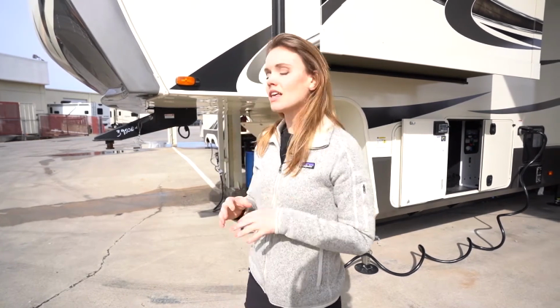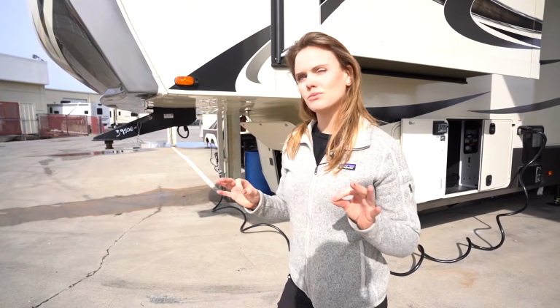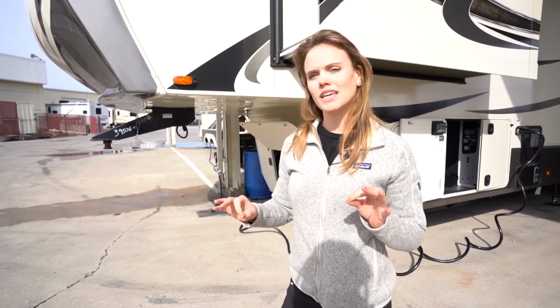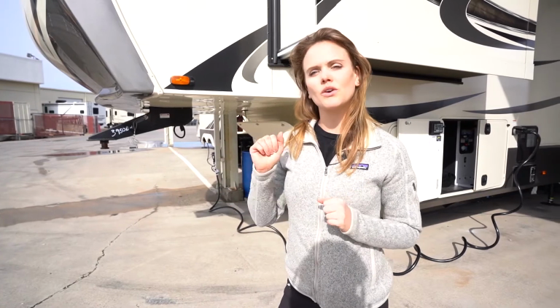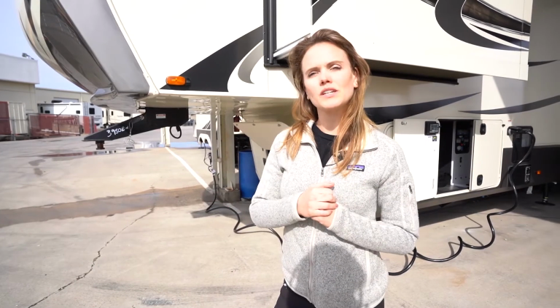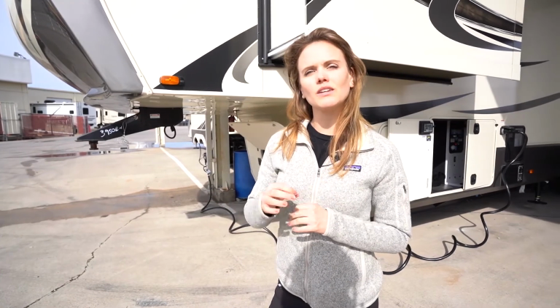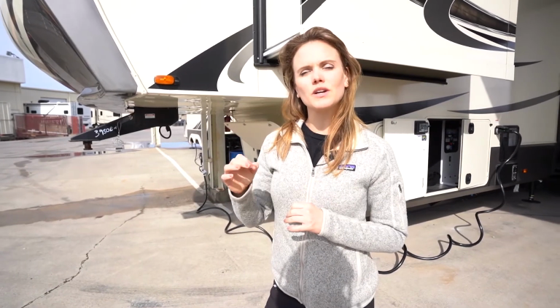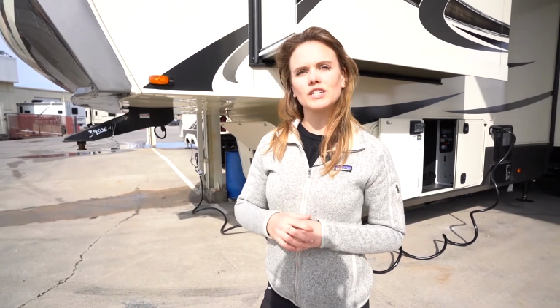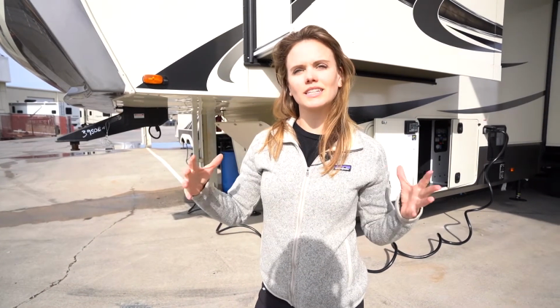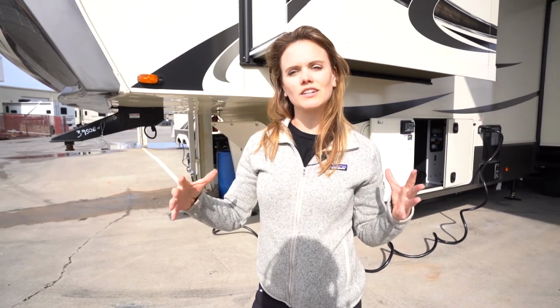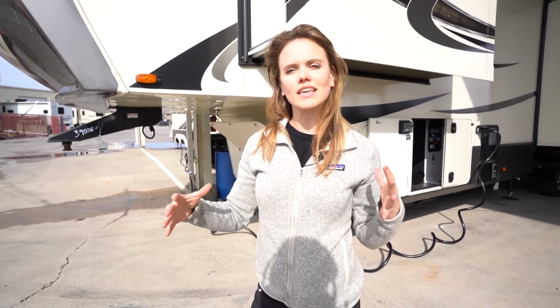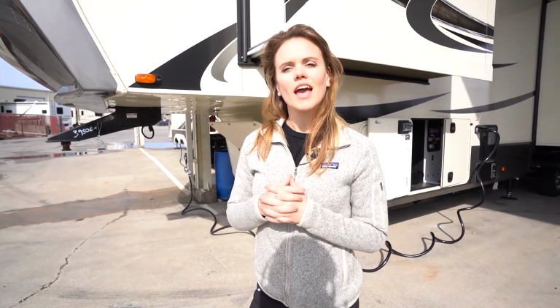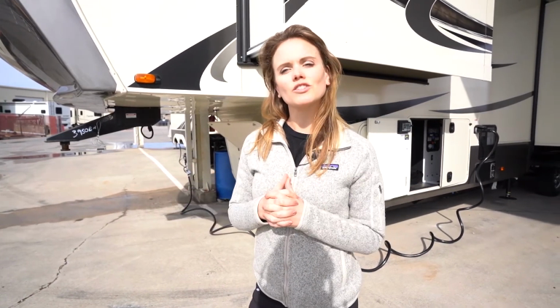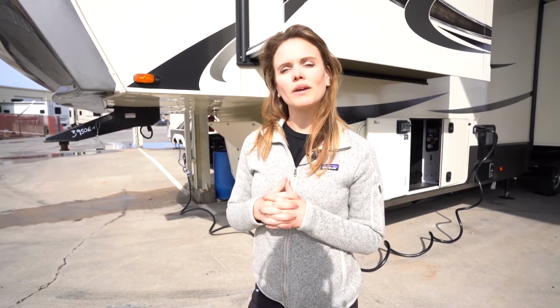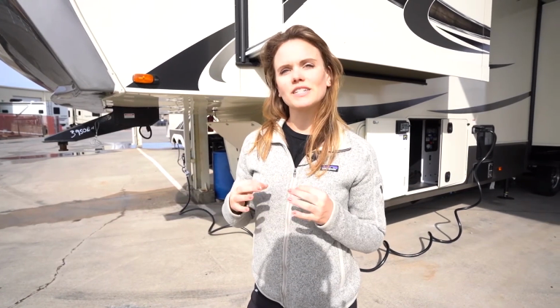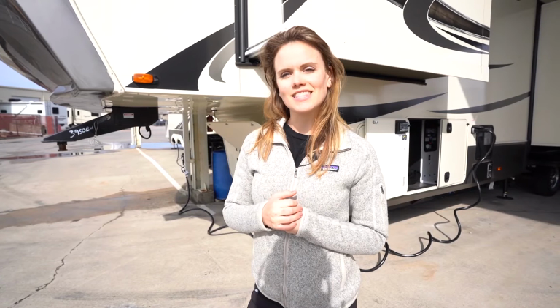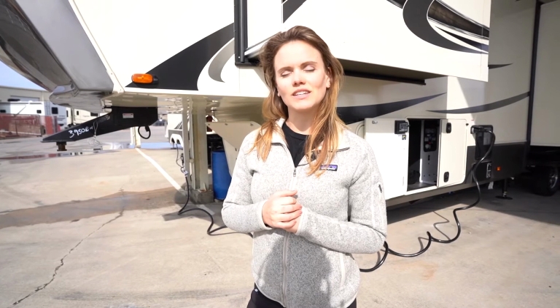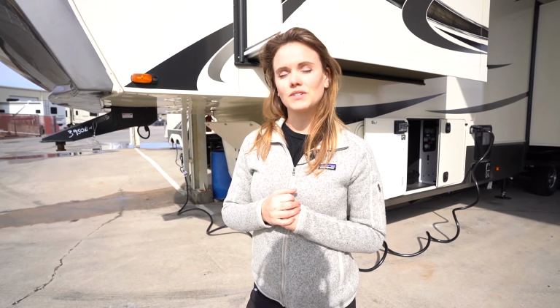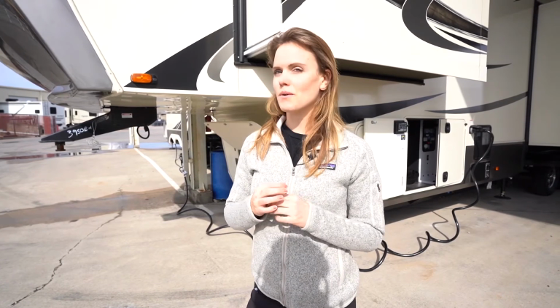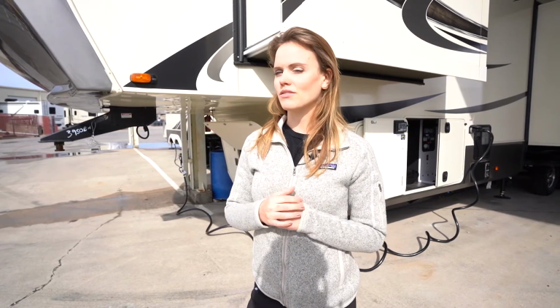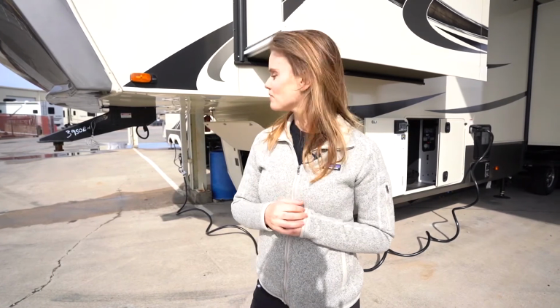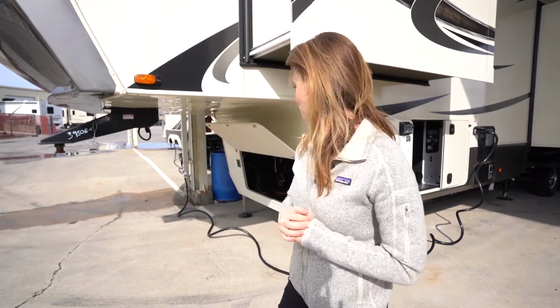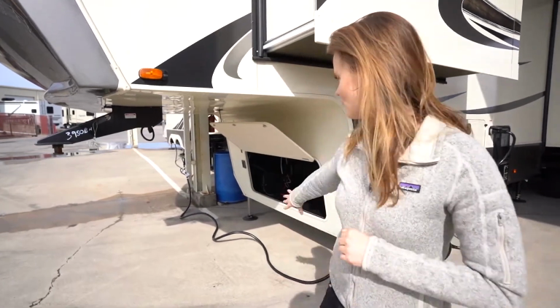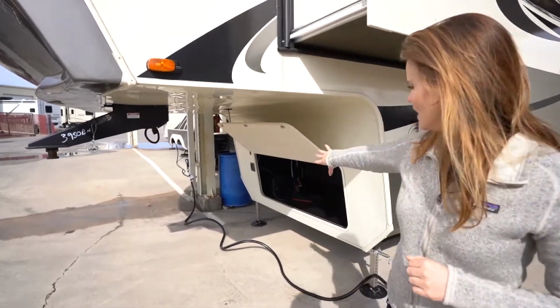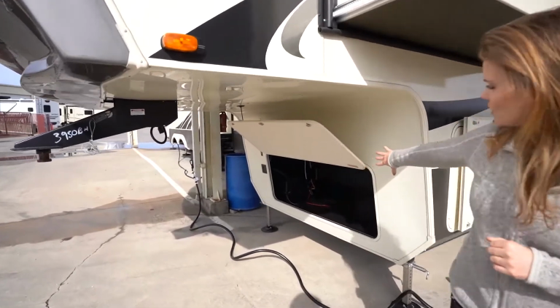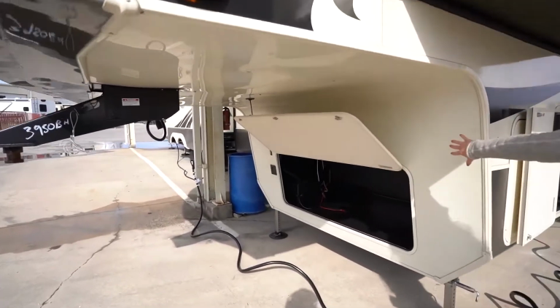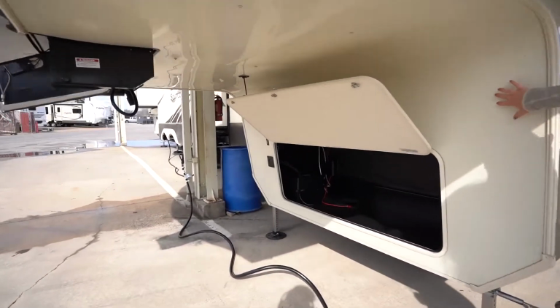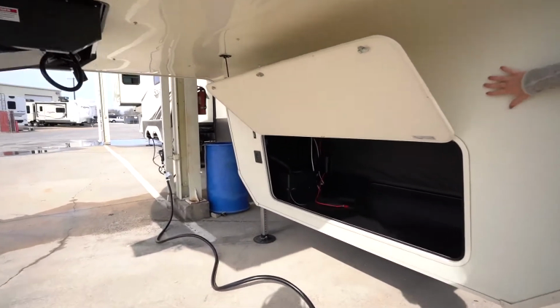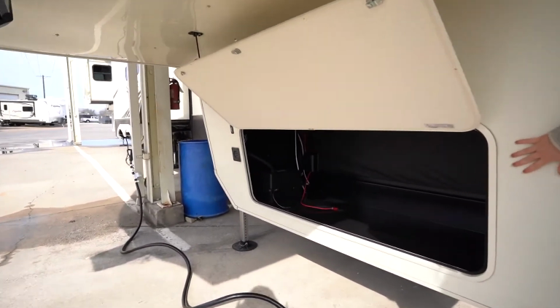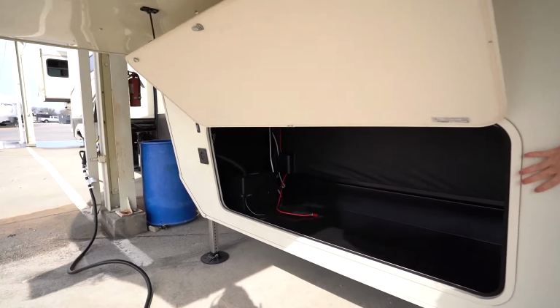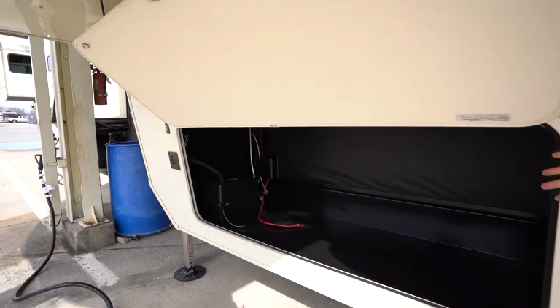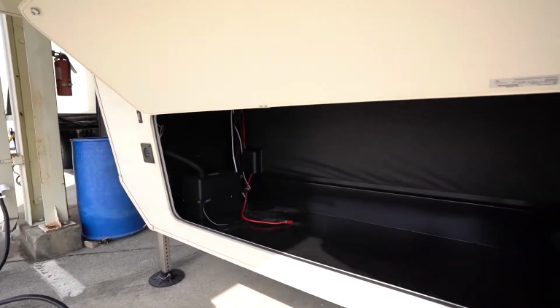This rig is 40 feet 4 inches exterior length and has a driveway to 14,054 pounds. Here at the very front under the gooseneck we have tons of storage.